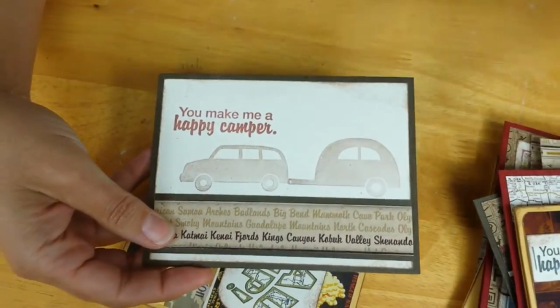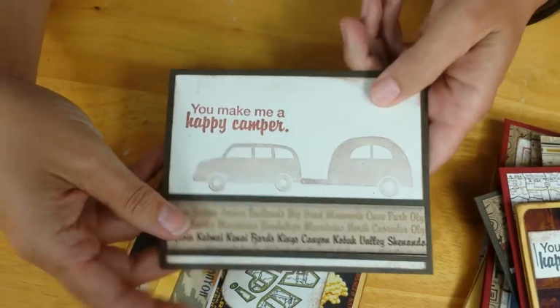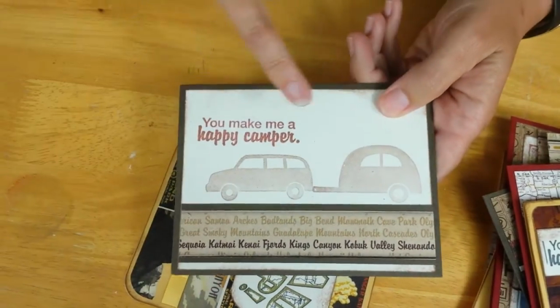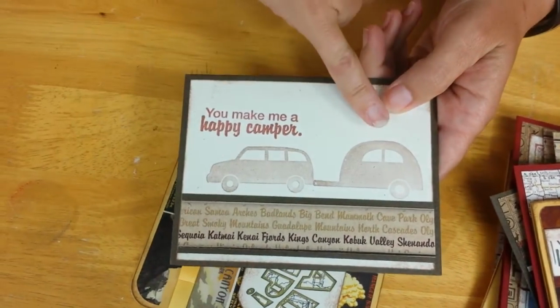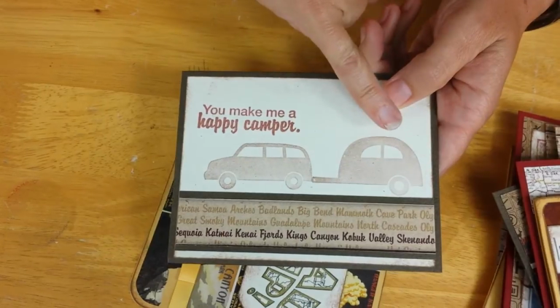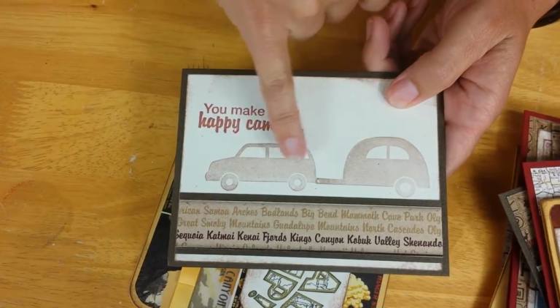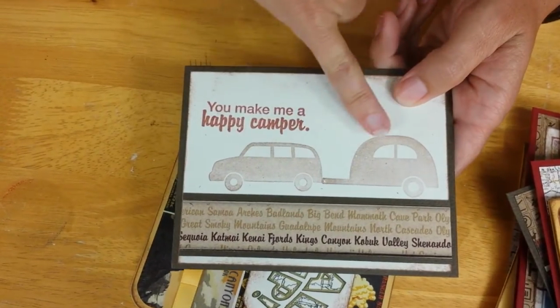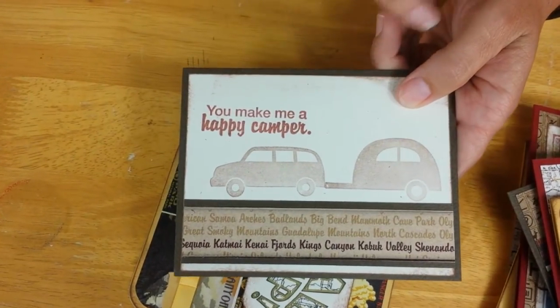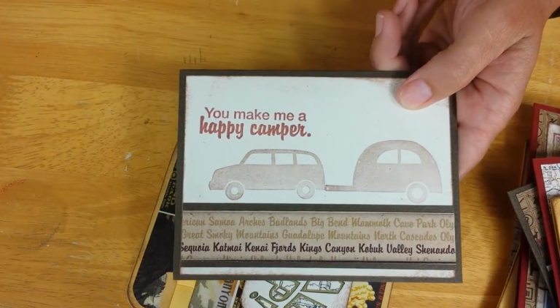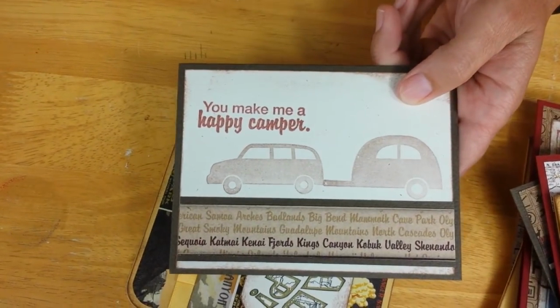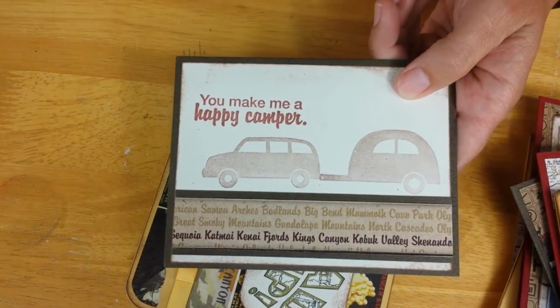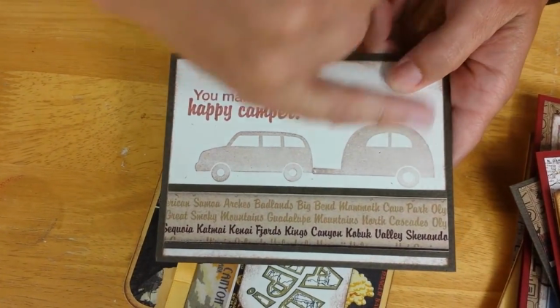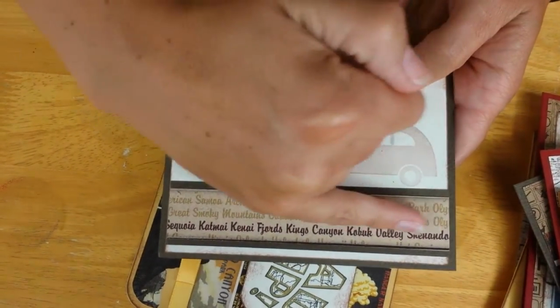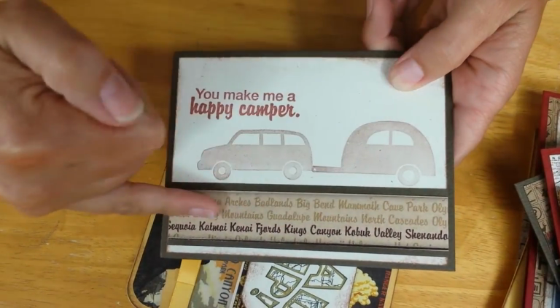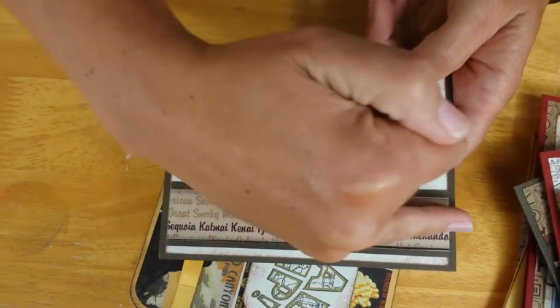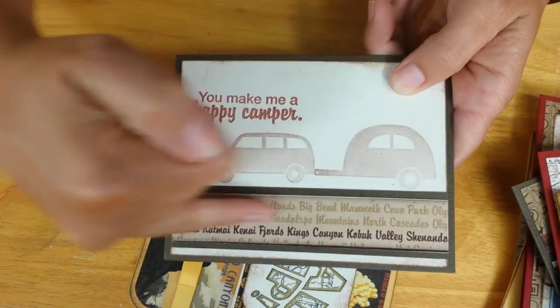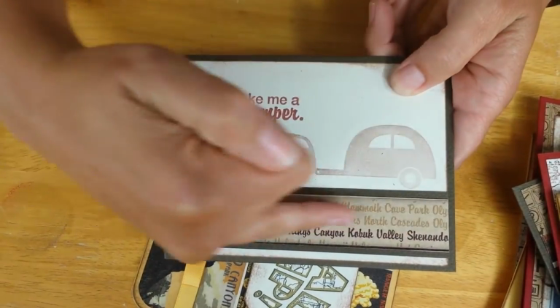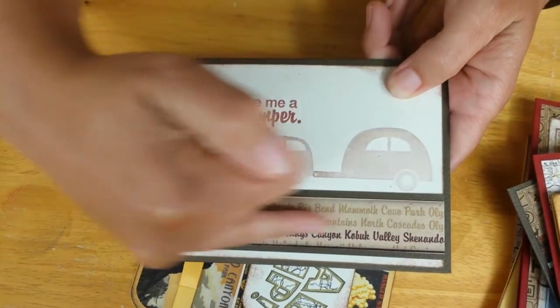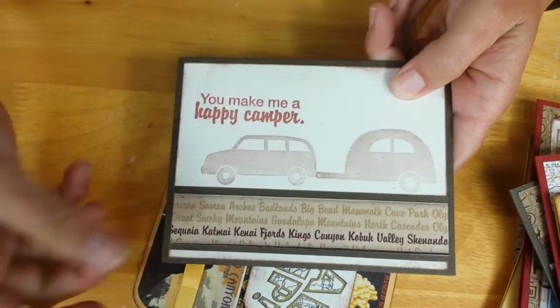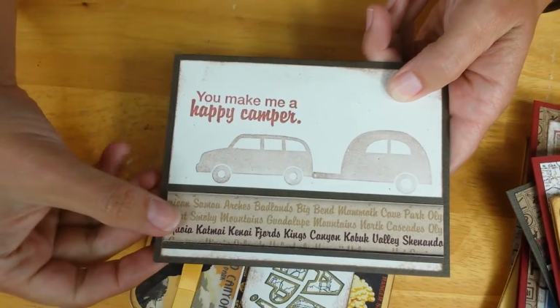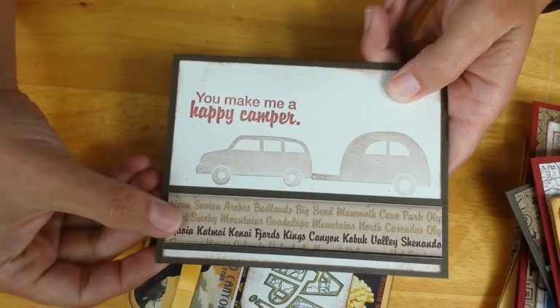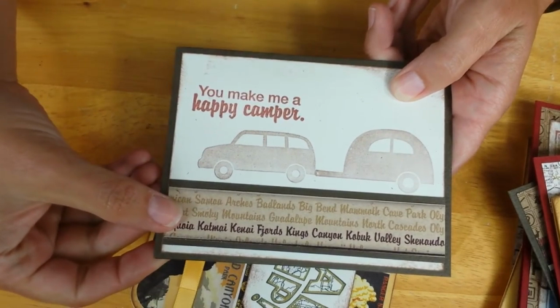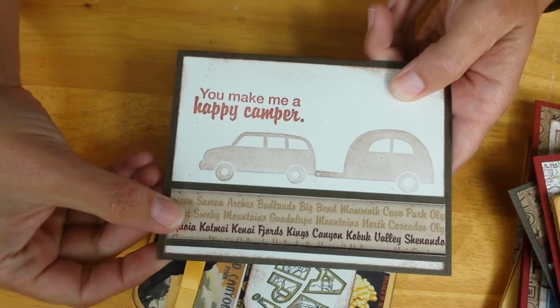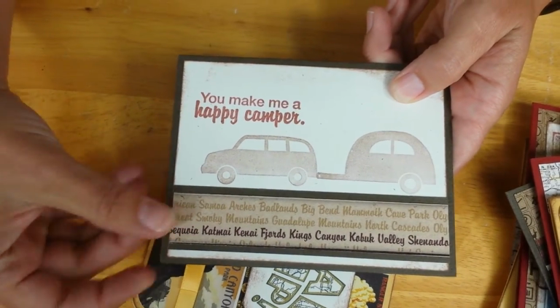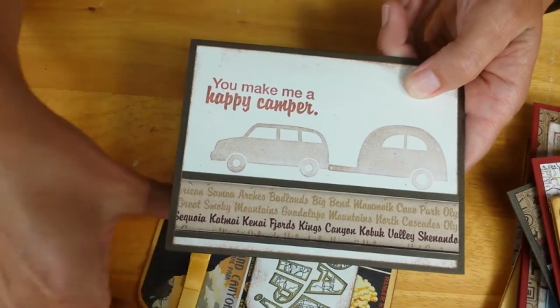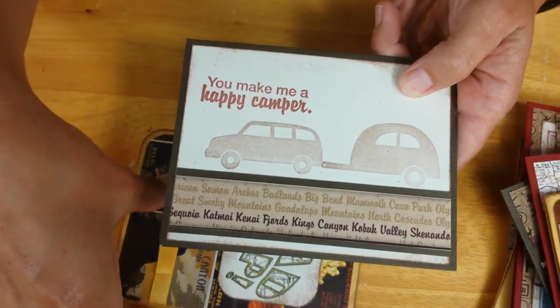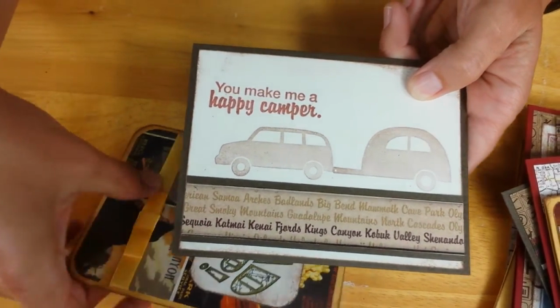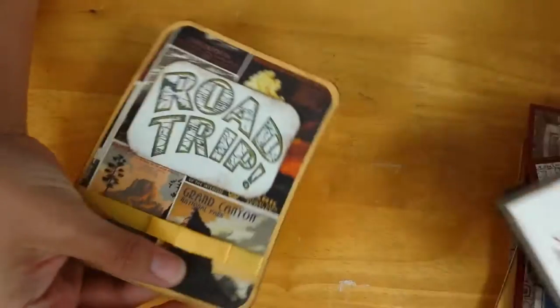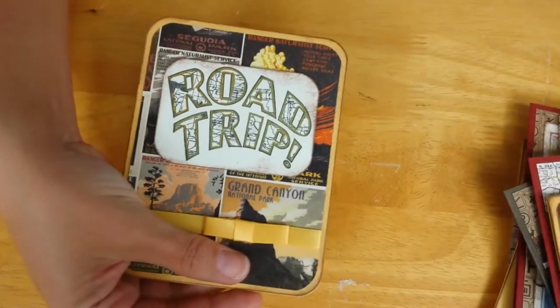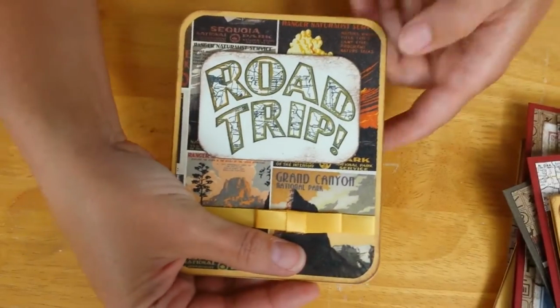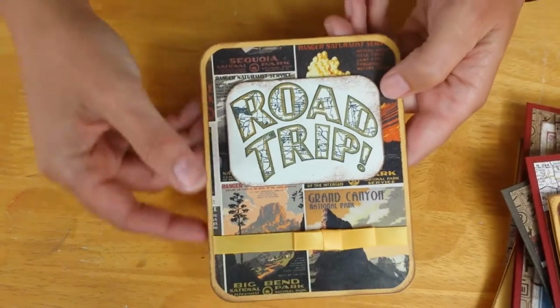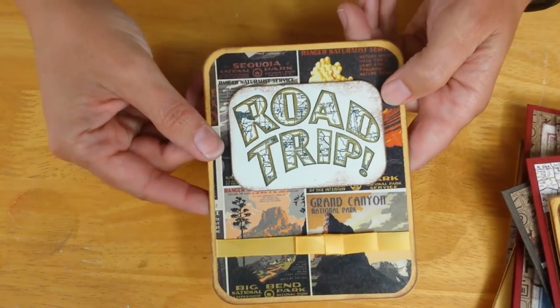Here we've got the camper once again — you can tell it's my favorite image — using an element of that craft print as an anchoring border strip. Finally, the last card is this road trip image.